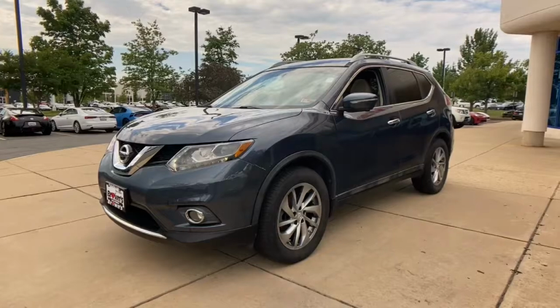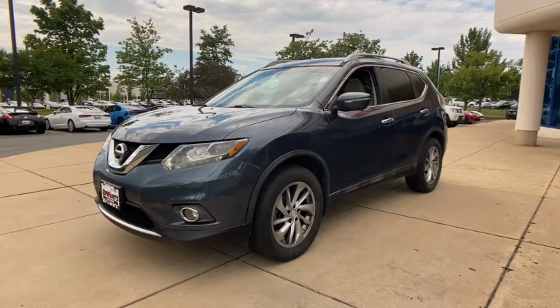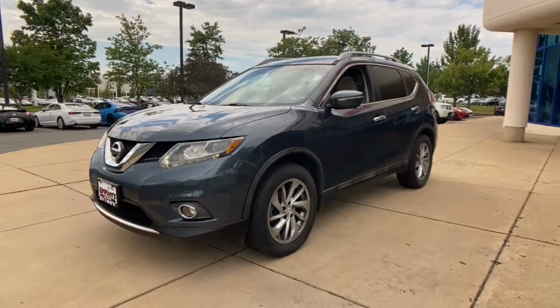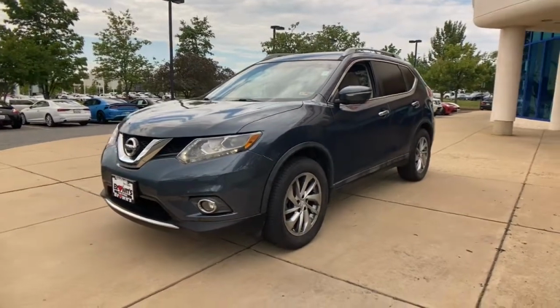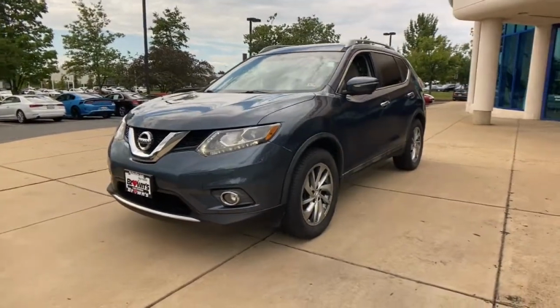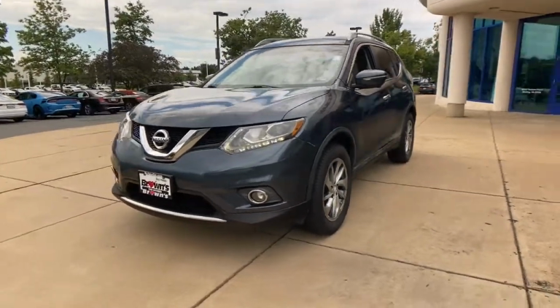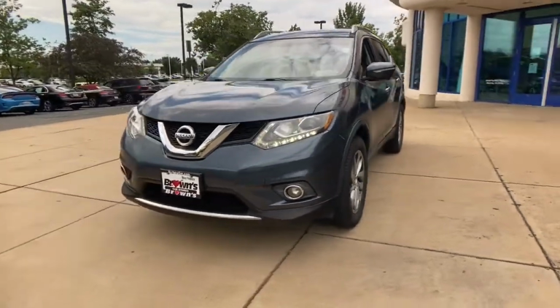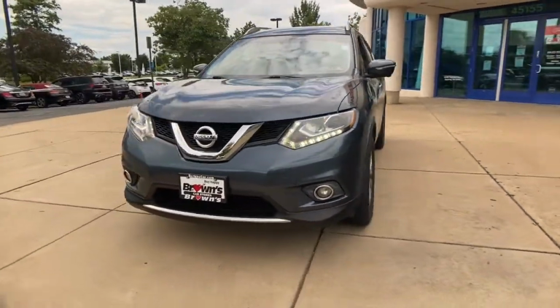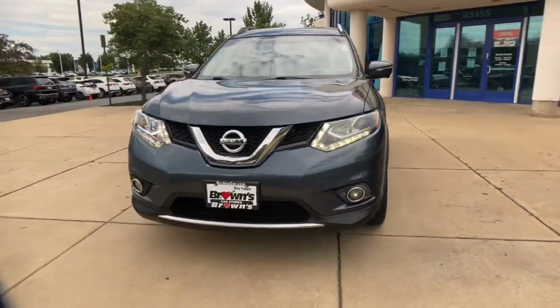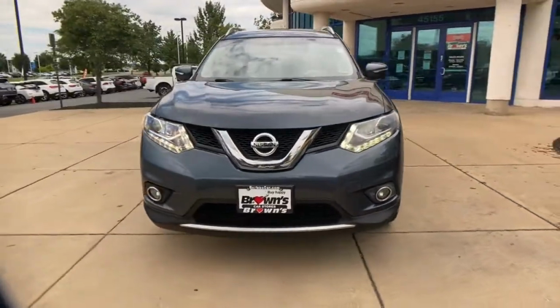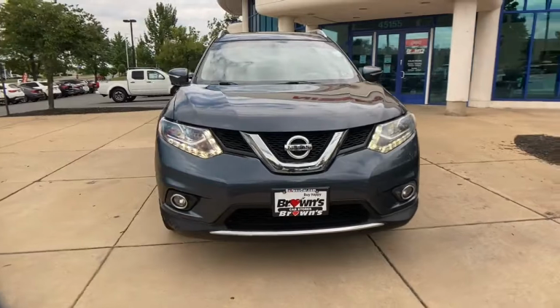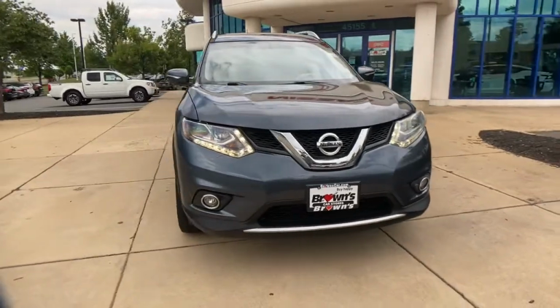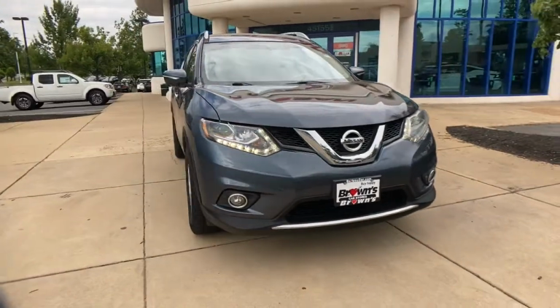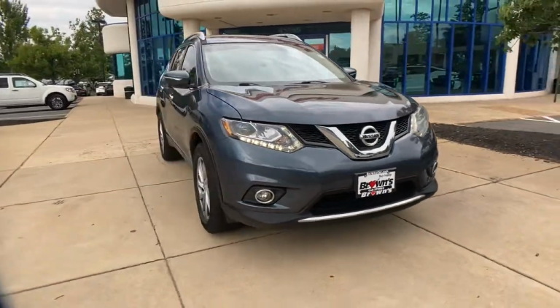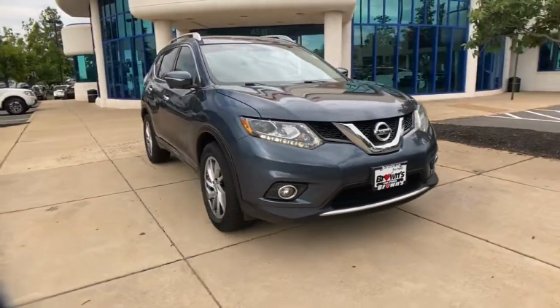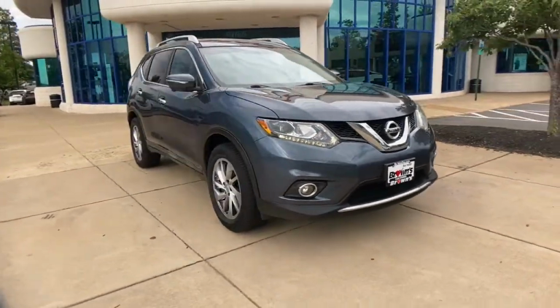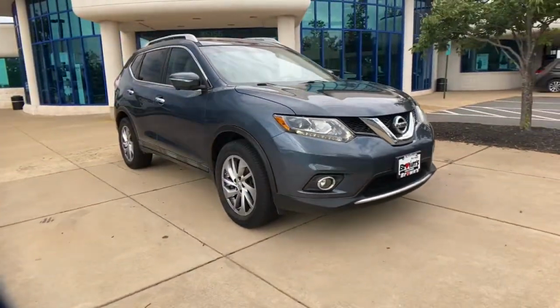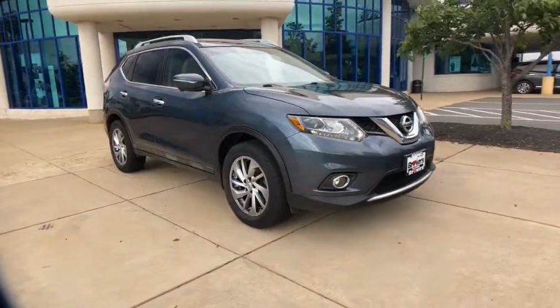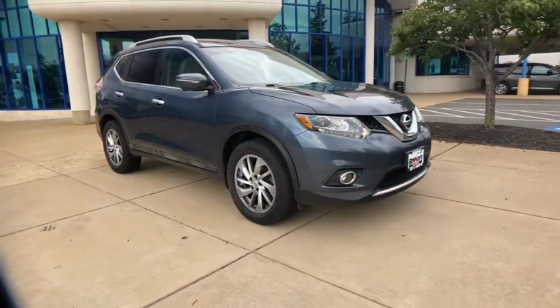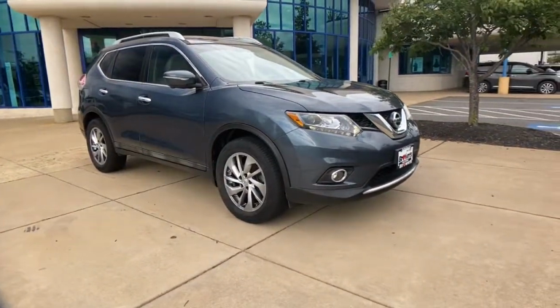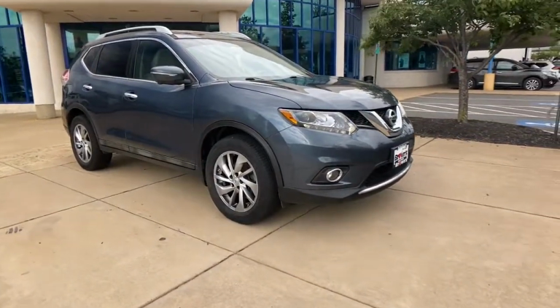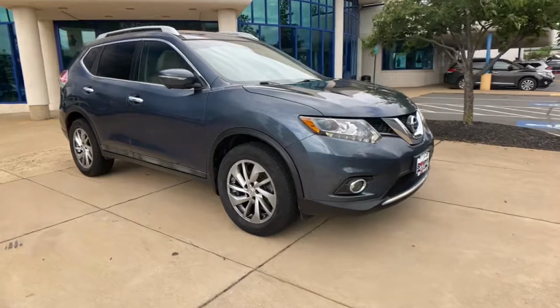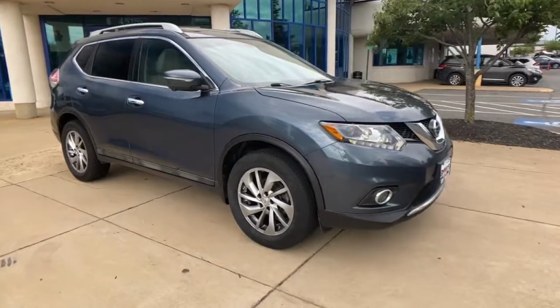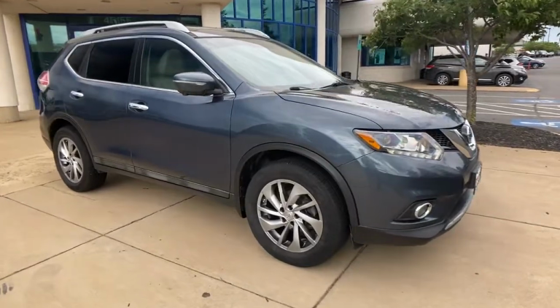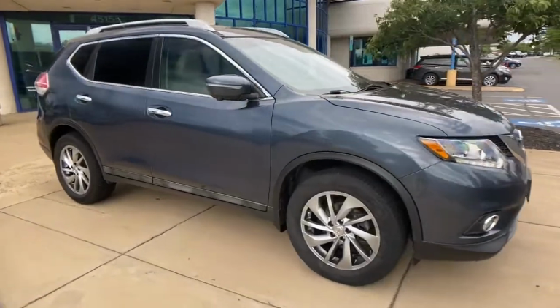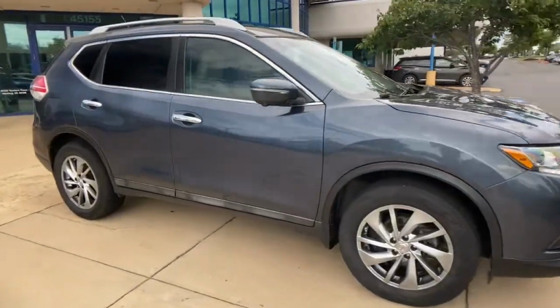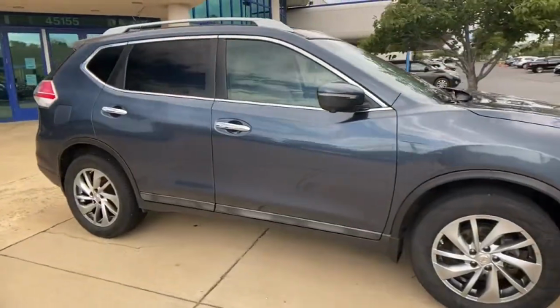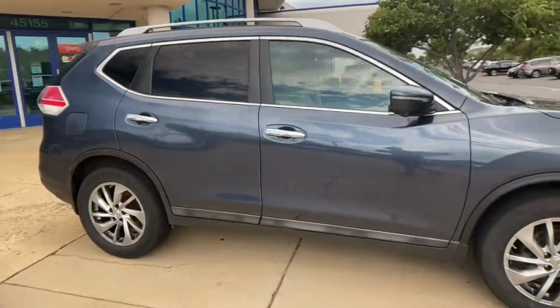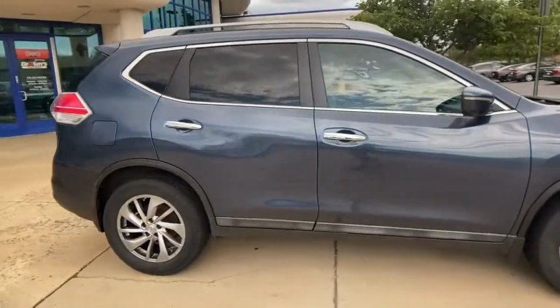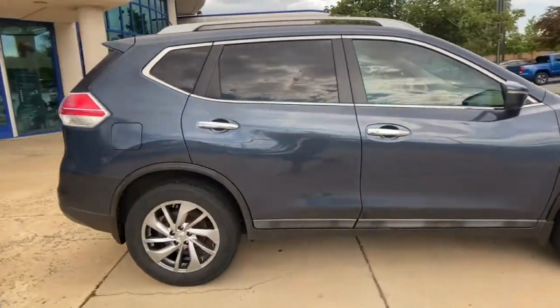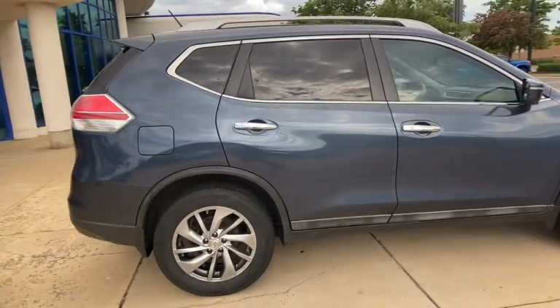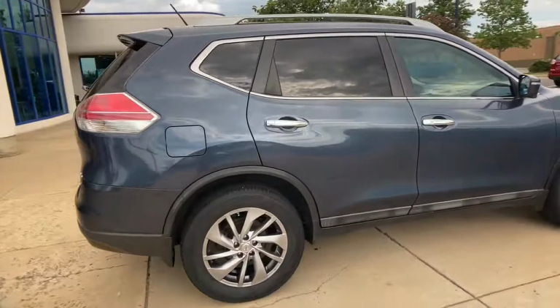You'll have love at first sight with the 2014 Nissan Rogue. This vehicle is an outstanding buy with fewer than 90,000 miles on the odometer. Here's a stylish, efficient Rogue that has the features you need to stay on top of today's demanding lifestyle.